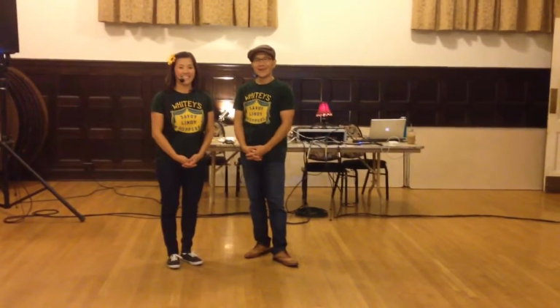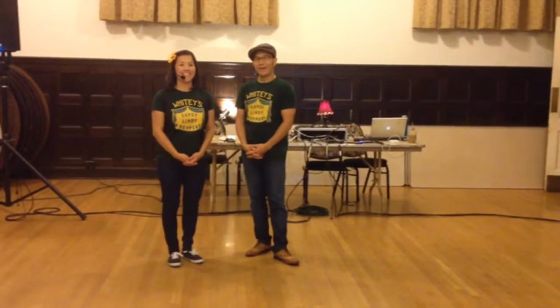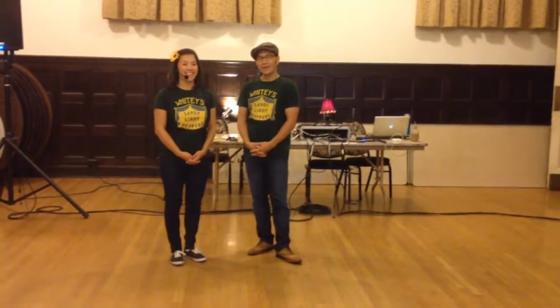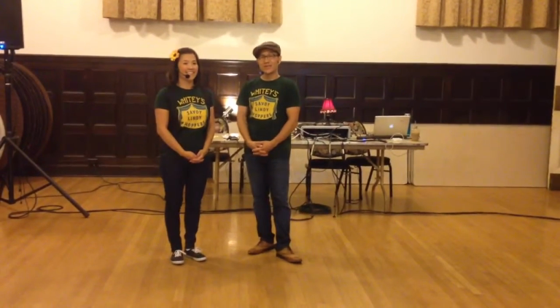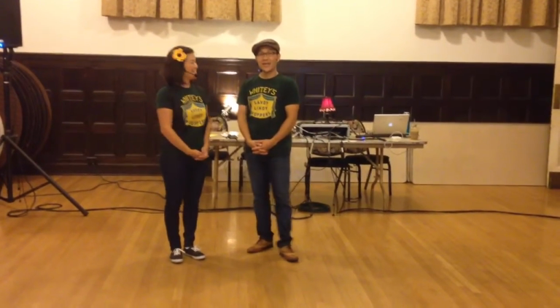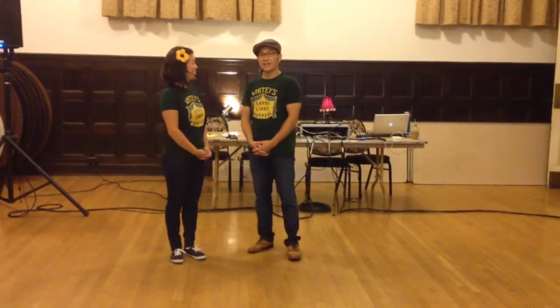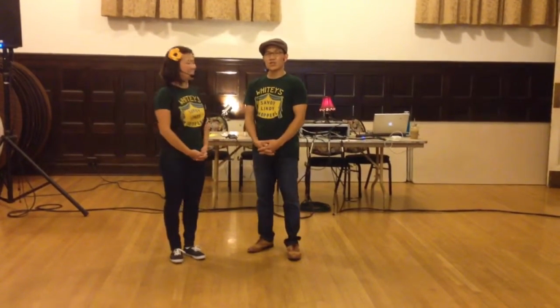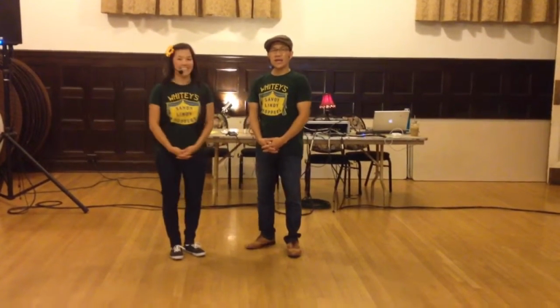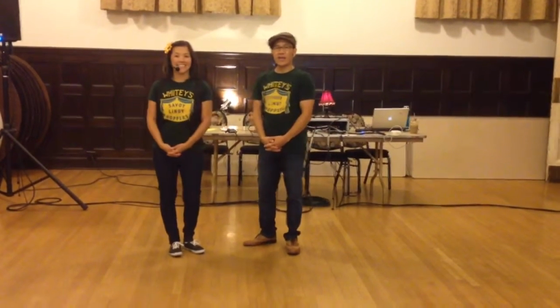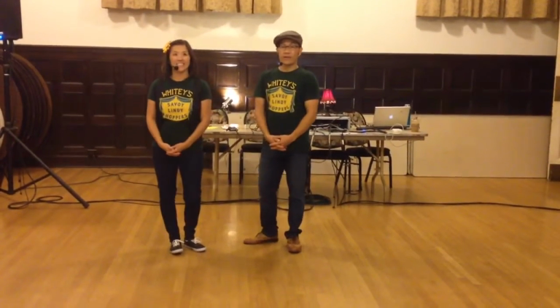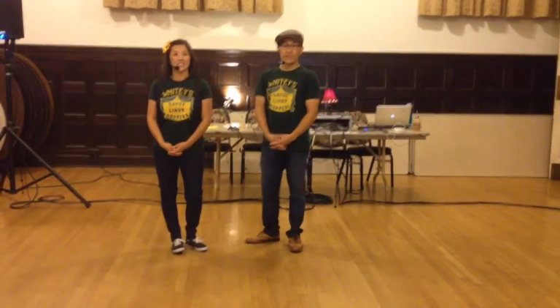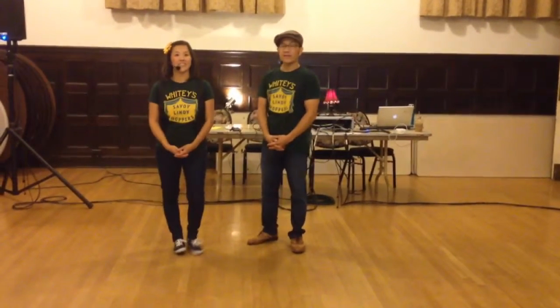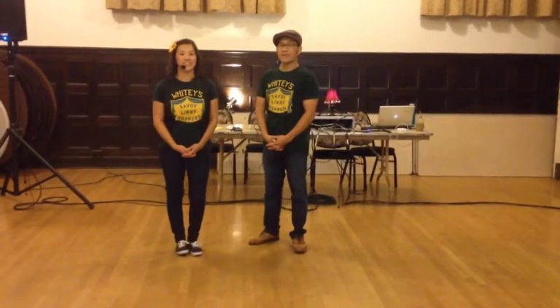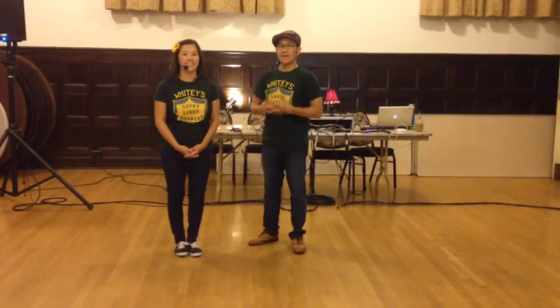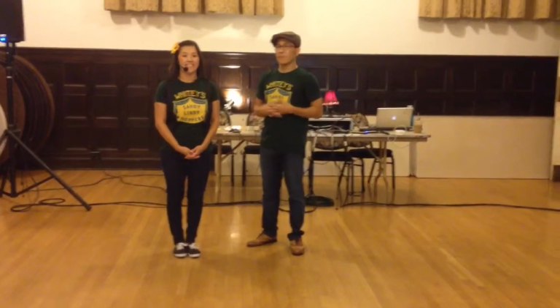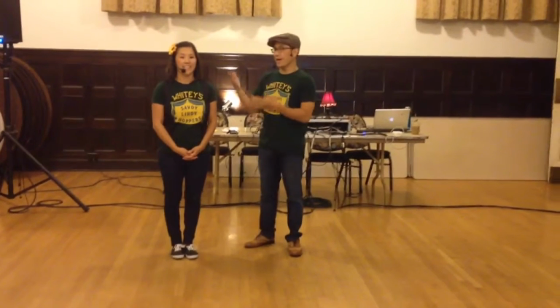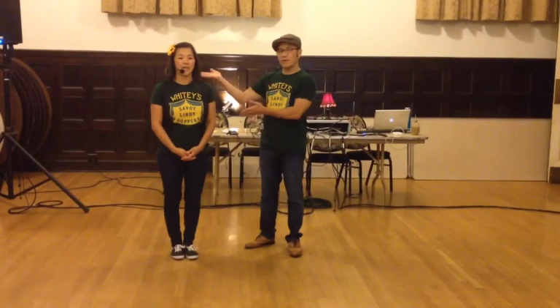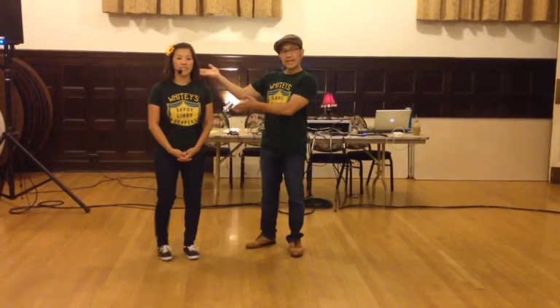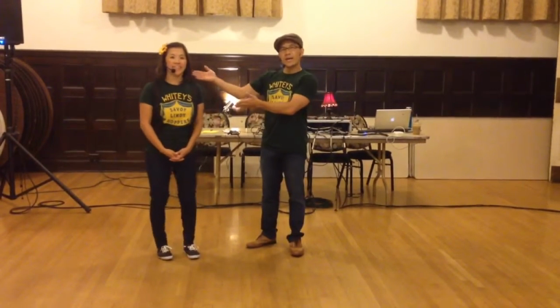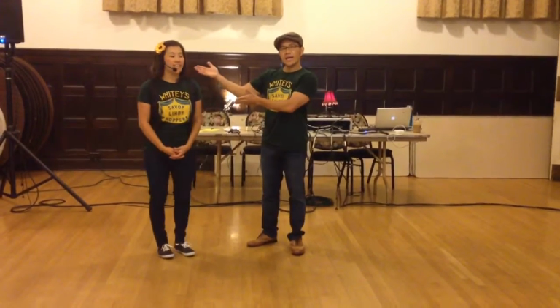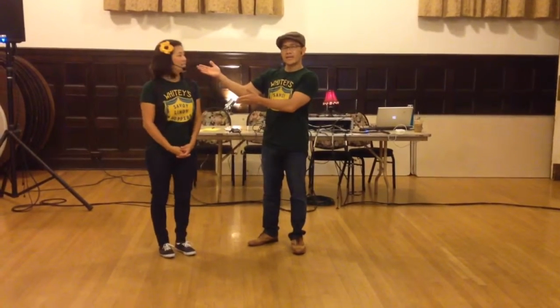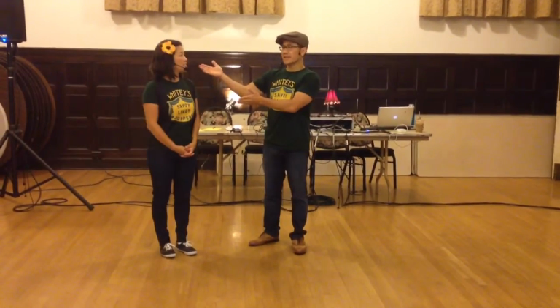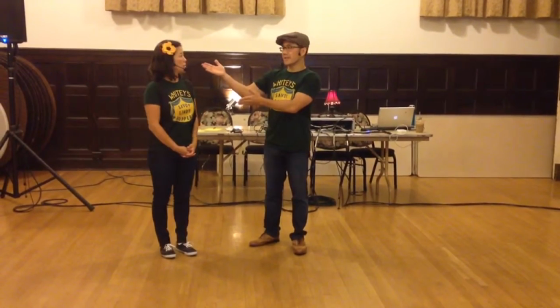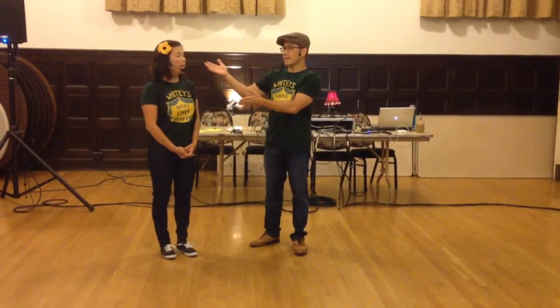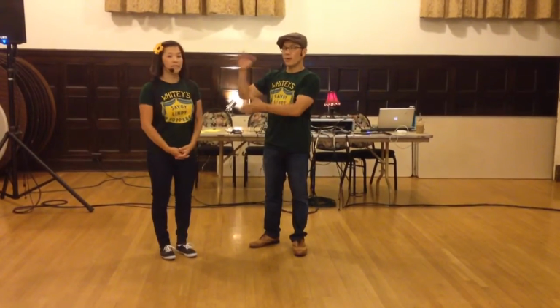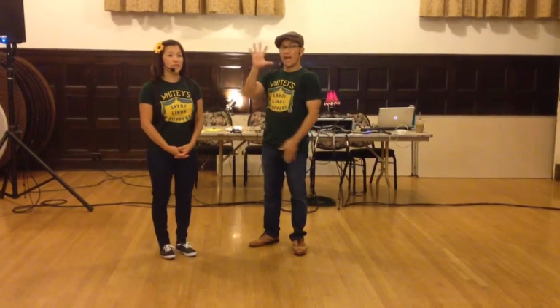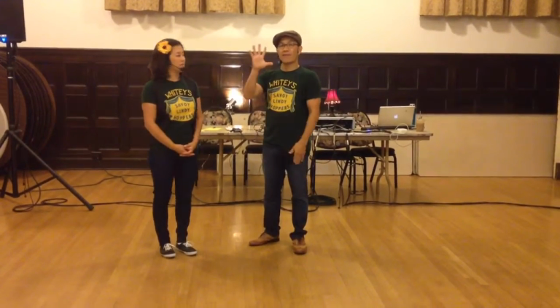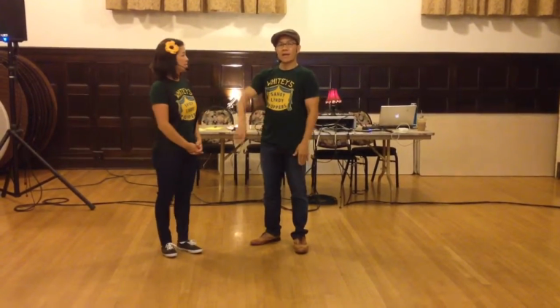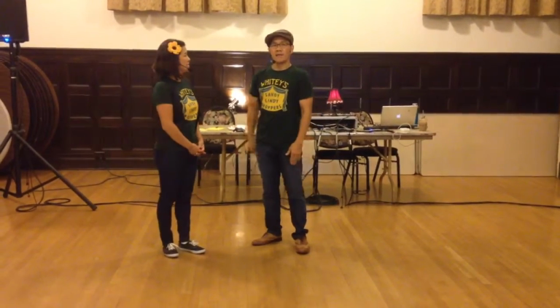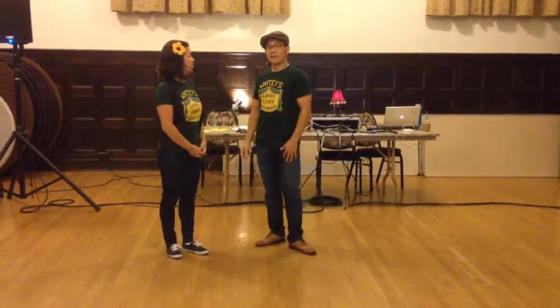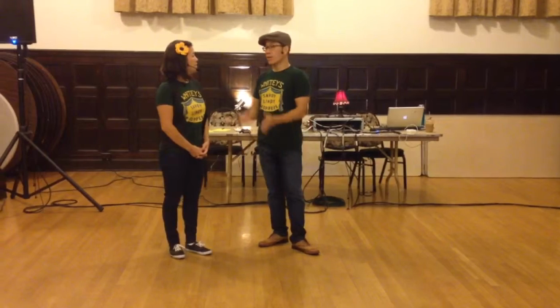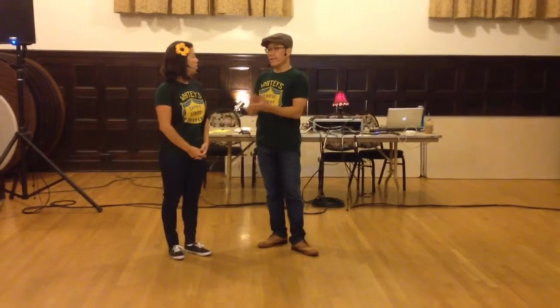Welcome to Lindy Academy. It is July 31st, 2014. My name is Benny Owl, I'm Jerry Owl. This is week five of our series of the beginning intermediates.